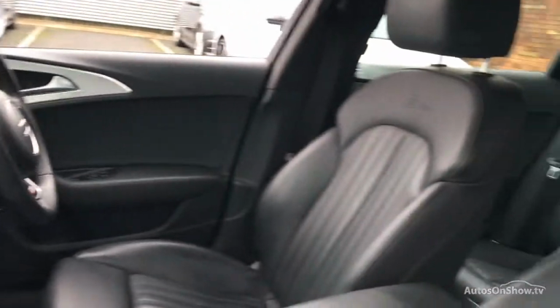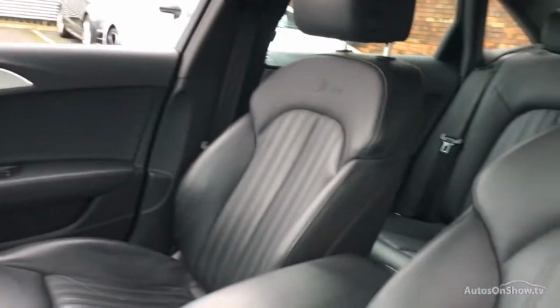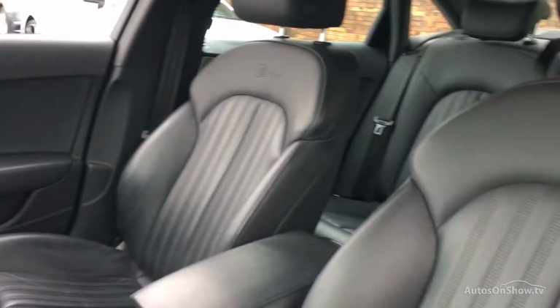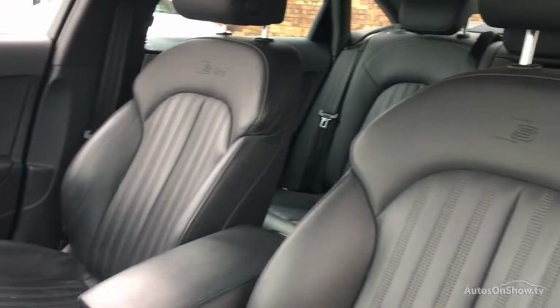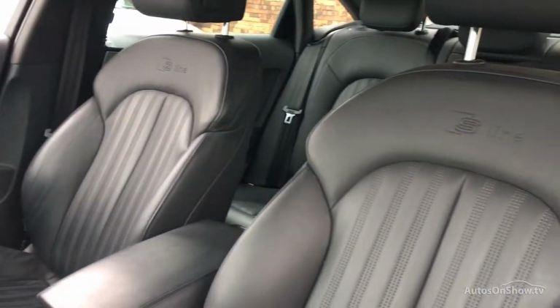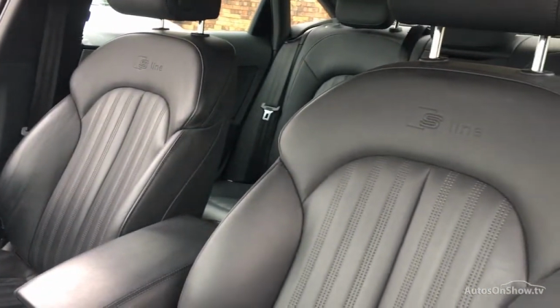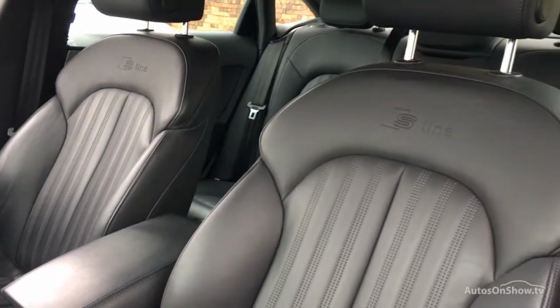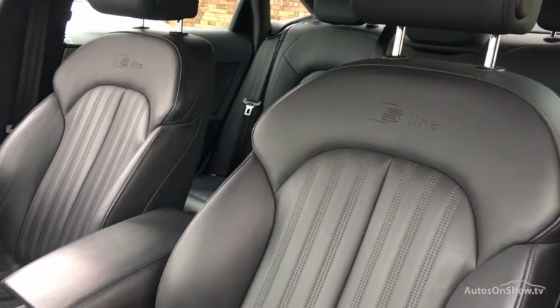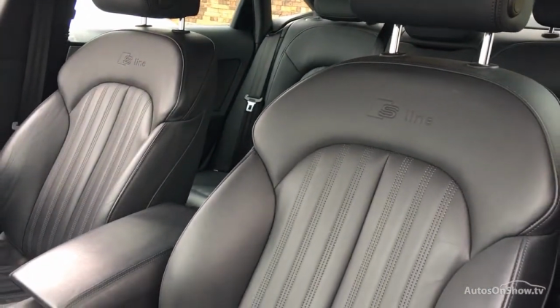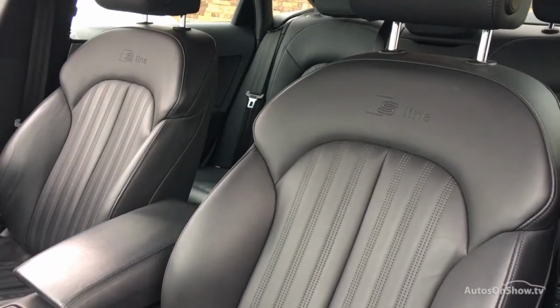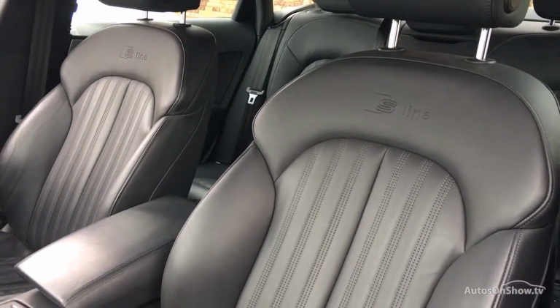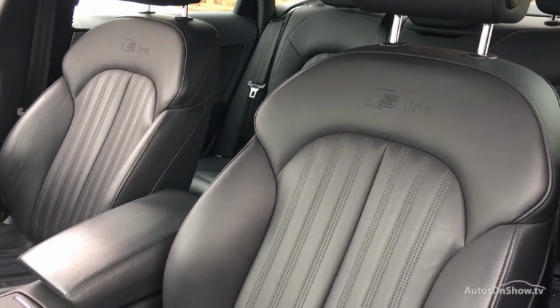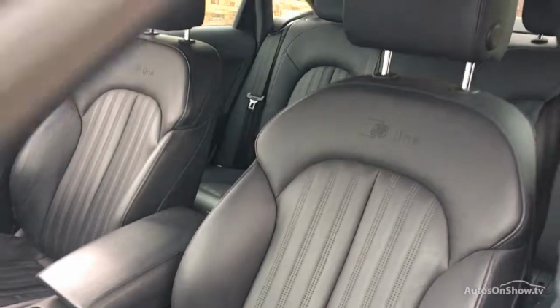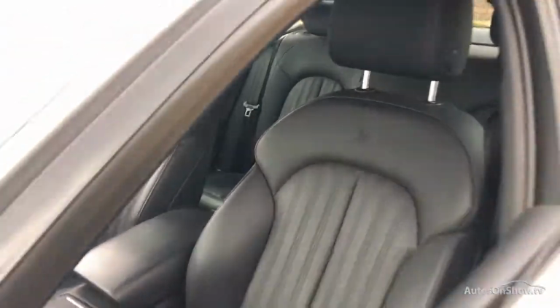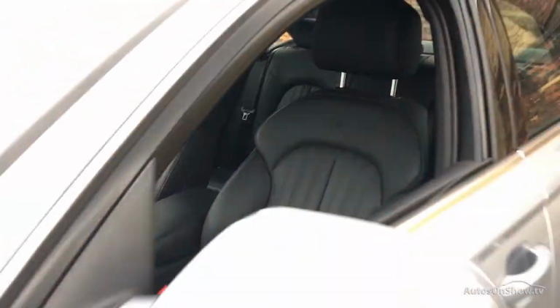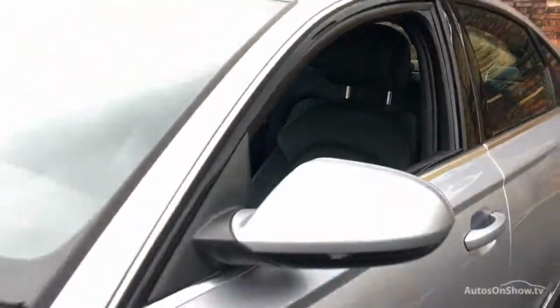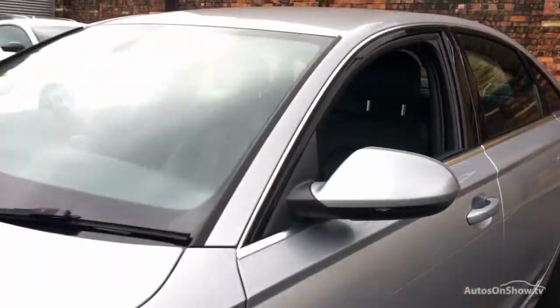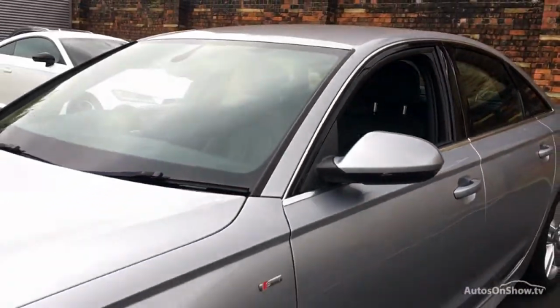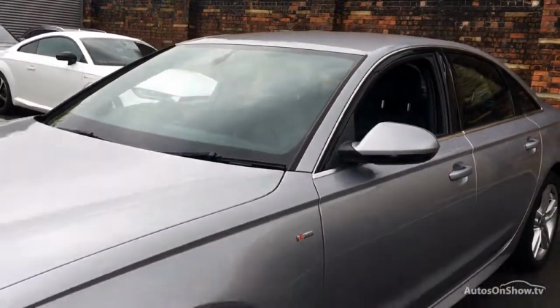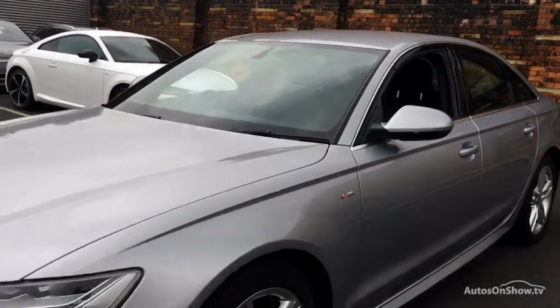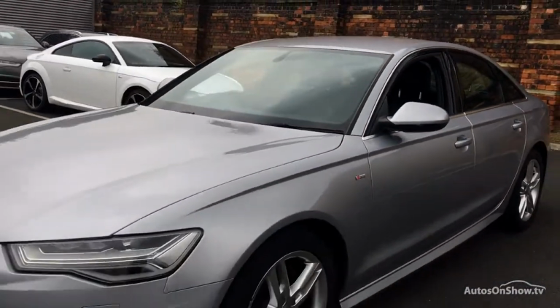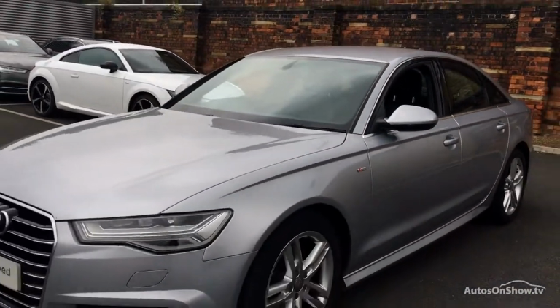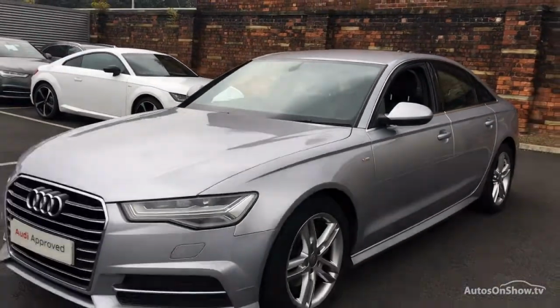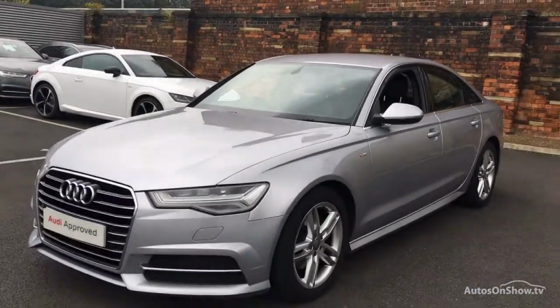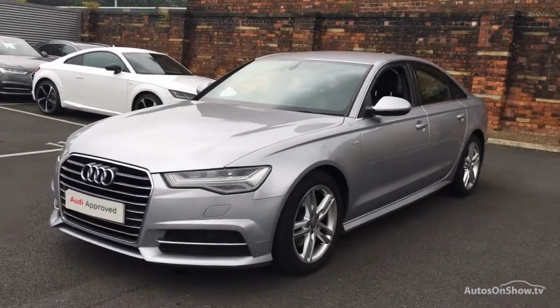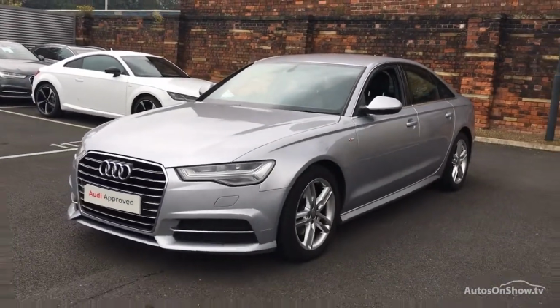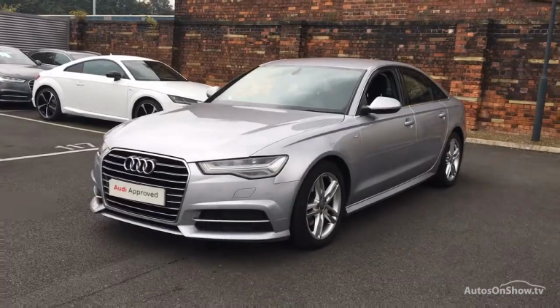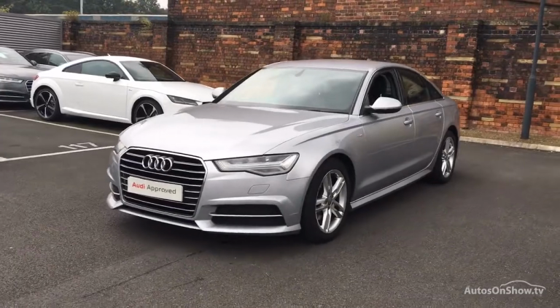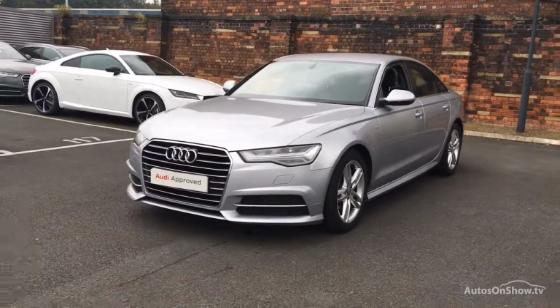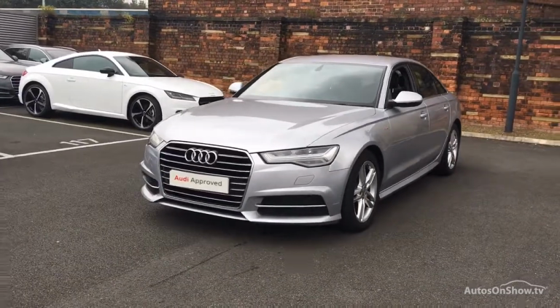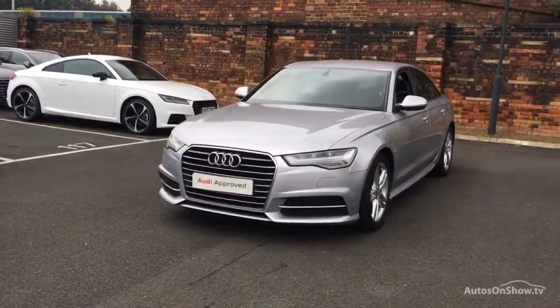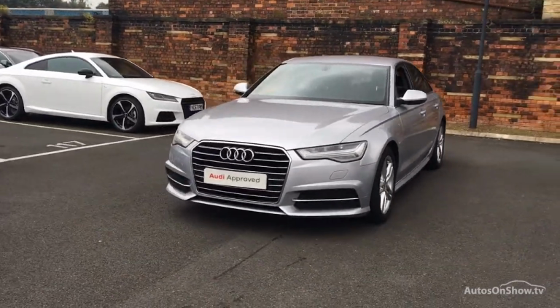Our dedicated and approved specialist team are on hand seven days a week, while our team of business managers are here to provide assistance on a range of simple financing options tailored to suit every individual.